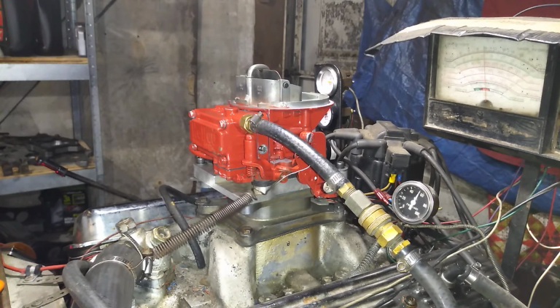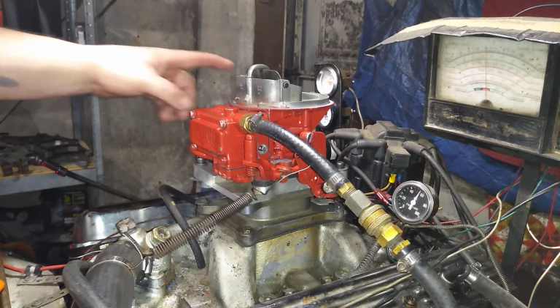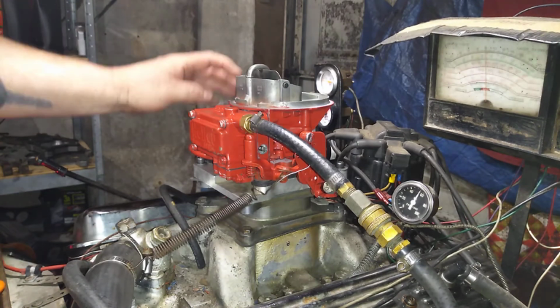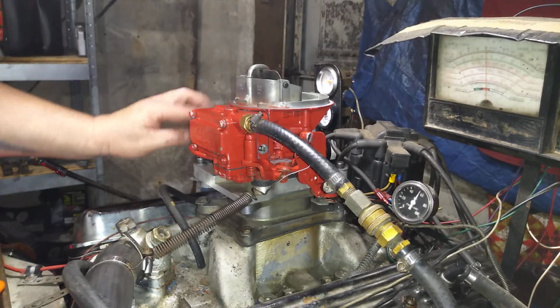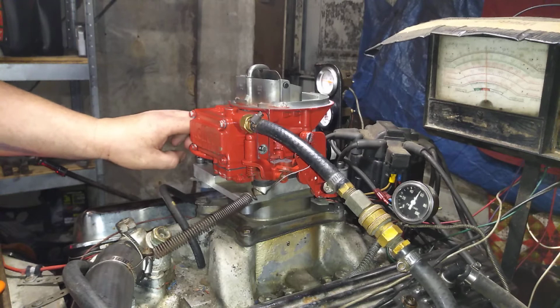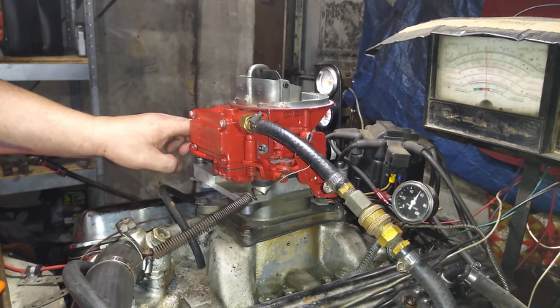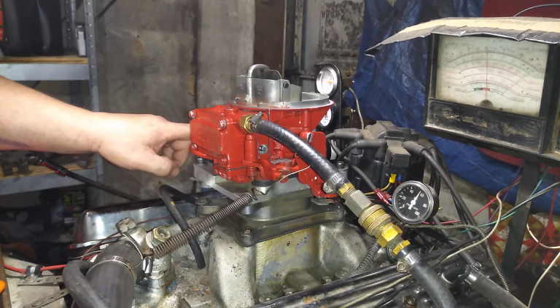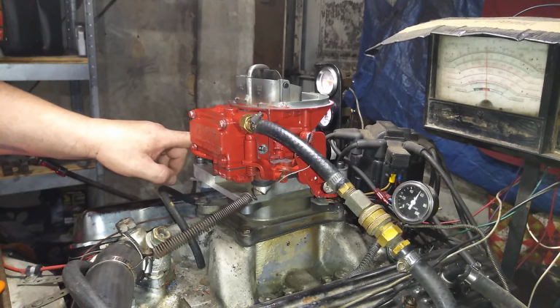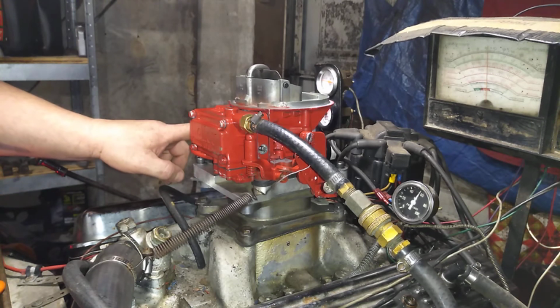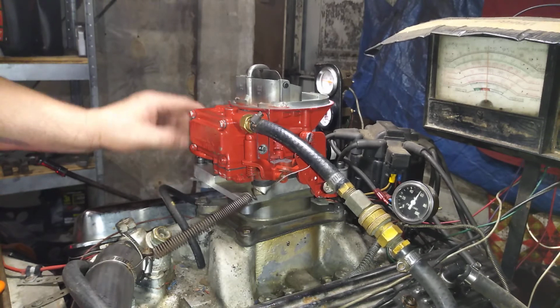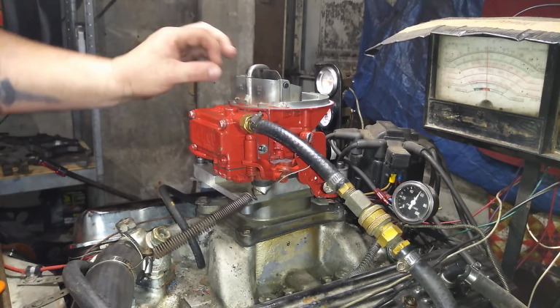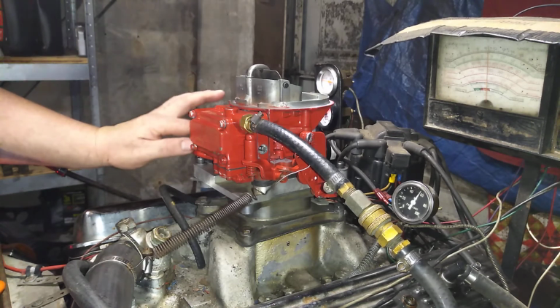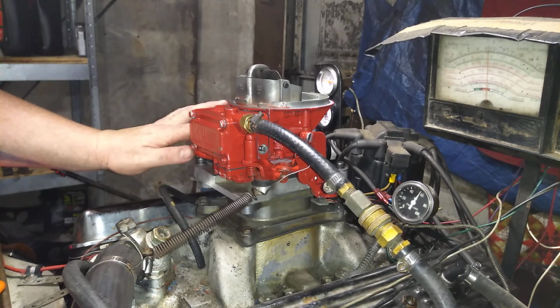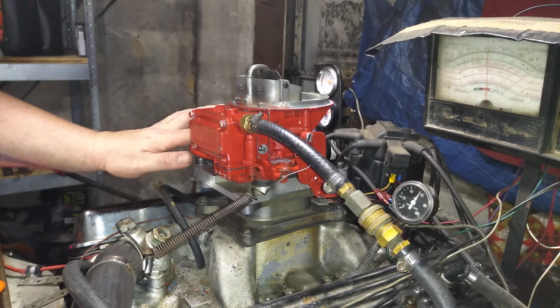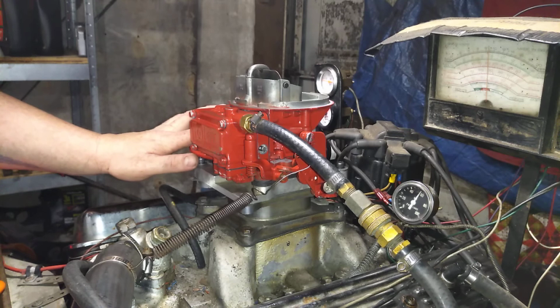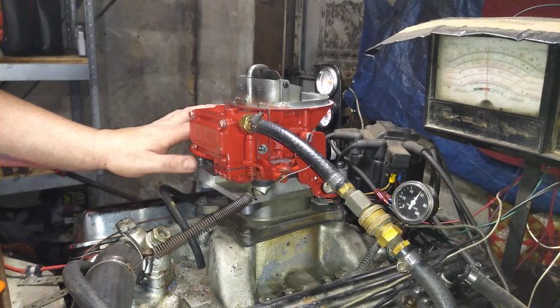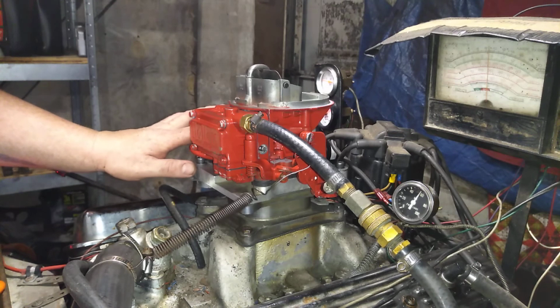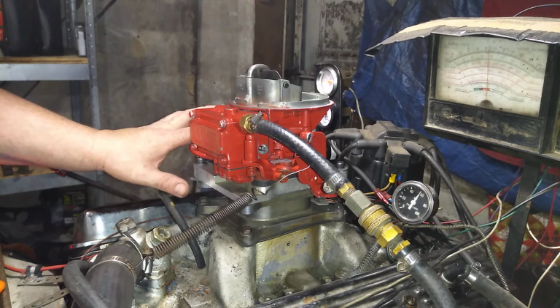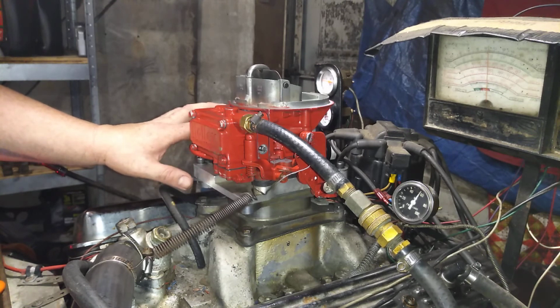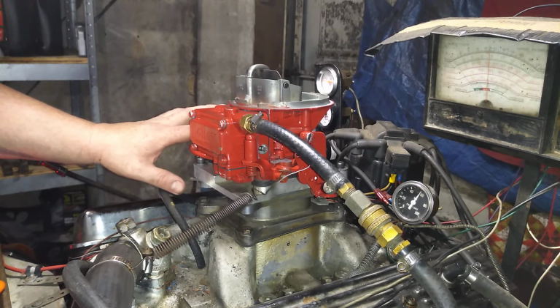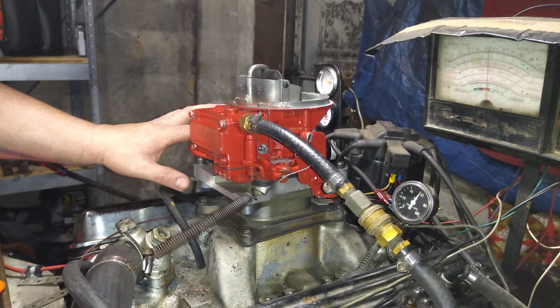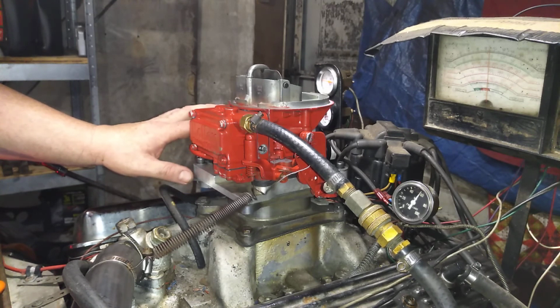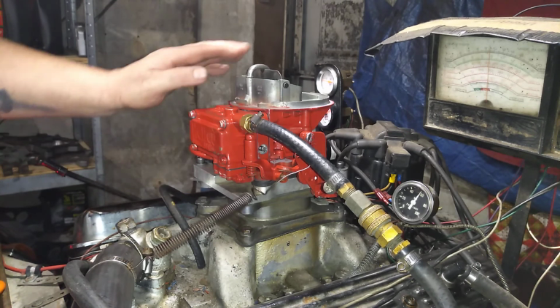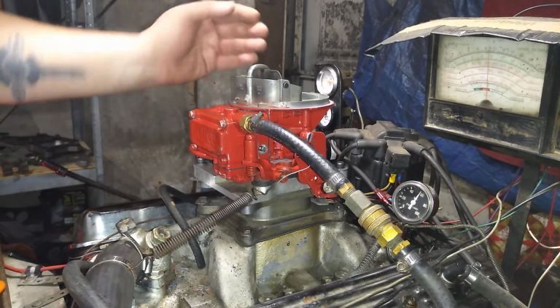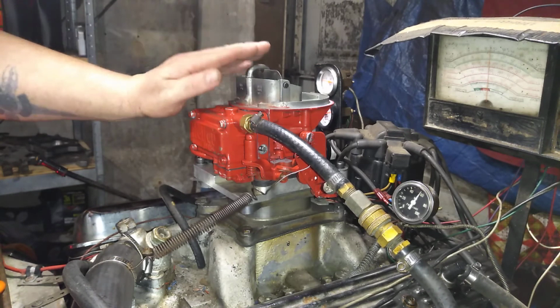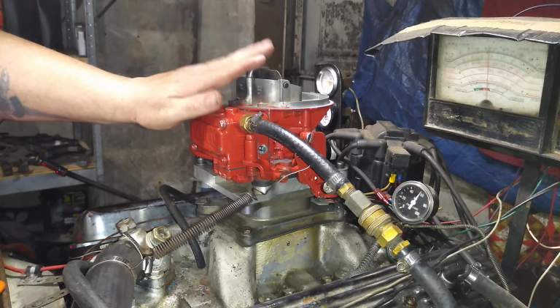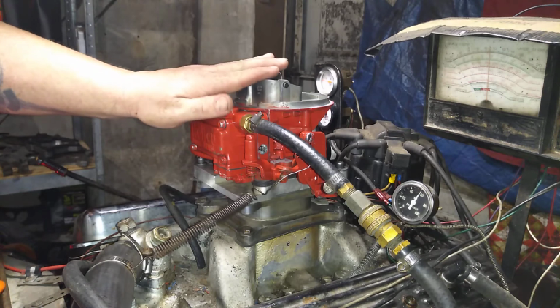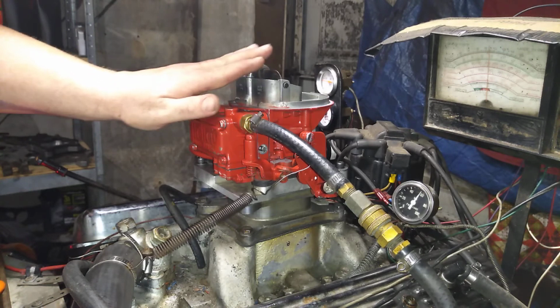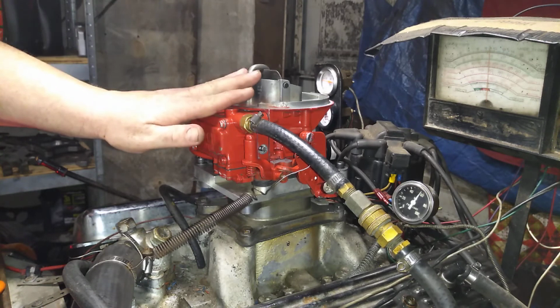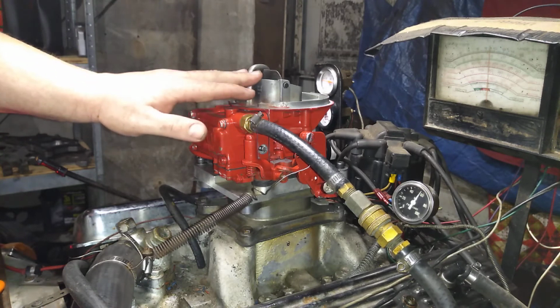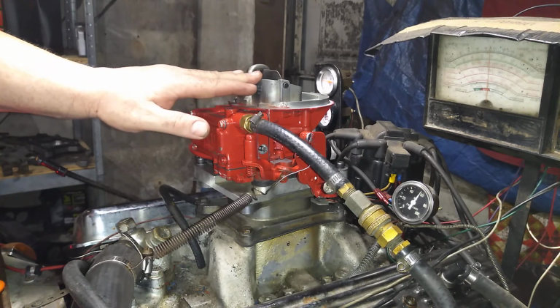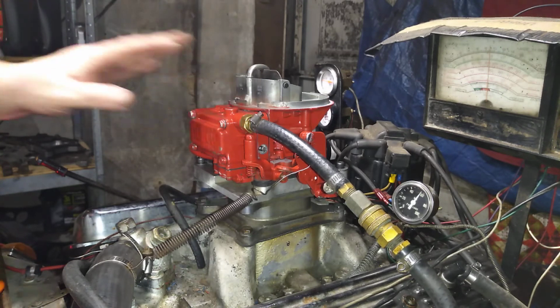The choke does work — it's turned off. I had to adjust a little bit here because it was staying open because of the extra red powder coat on top of one of the levers. So your choke should work good now if you ever want to run the boat when it's really, really cold outside.